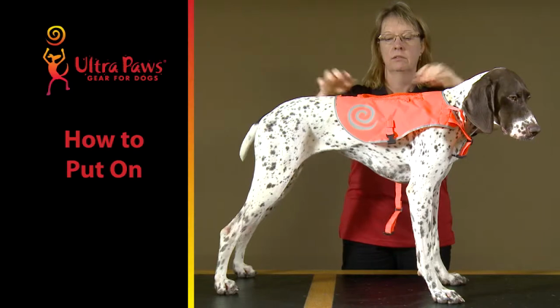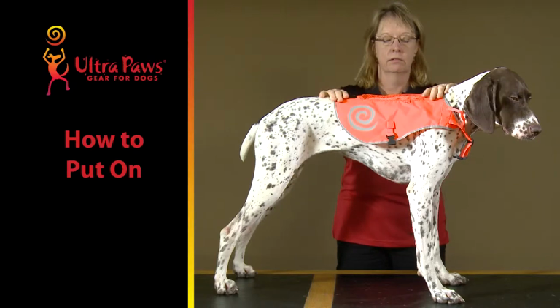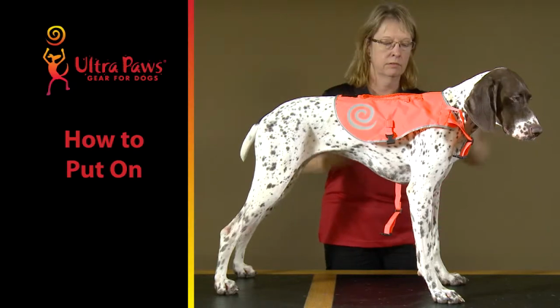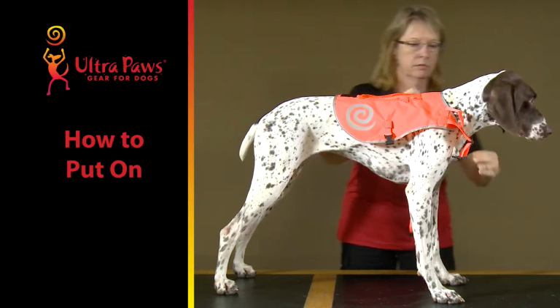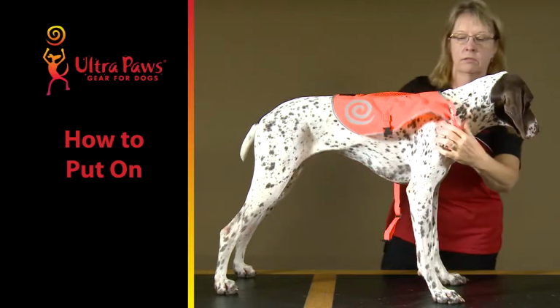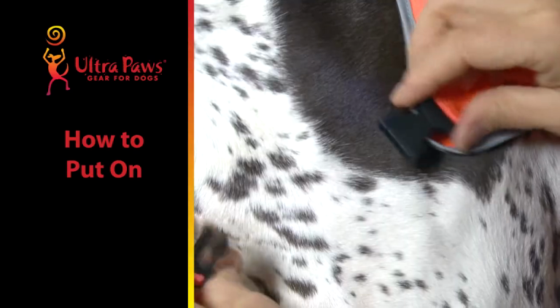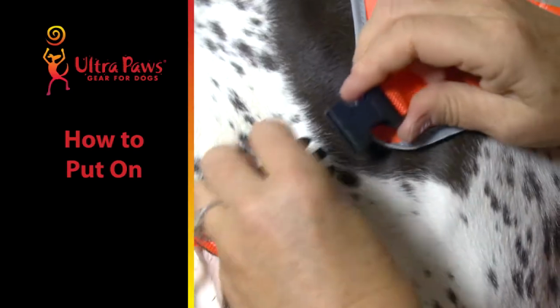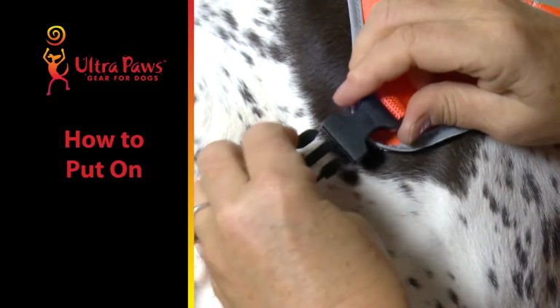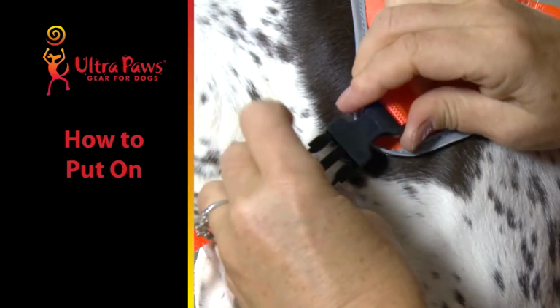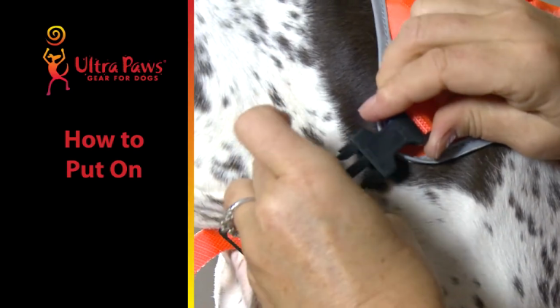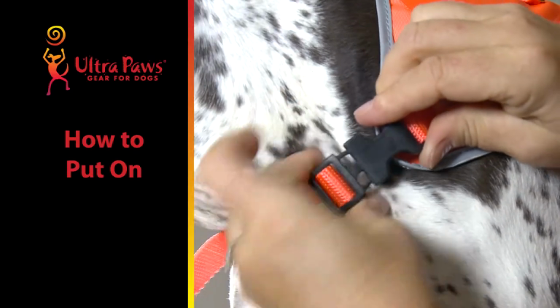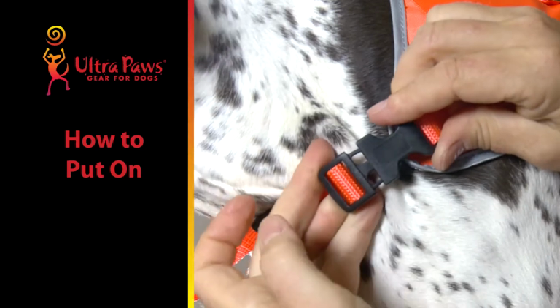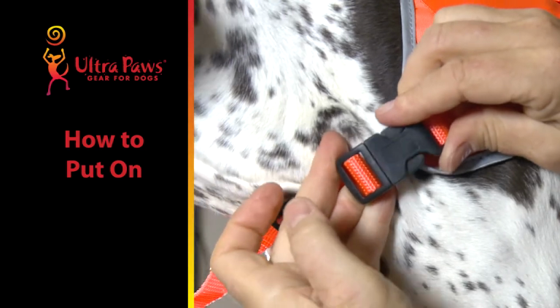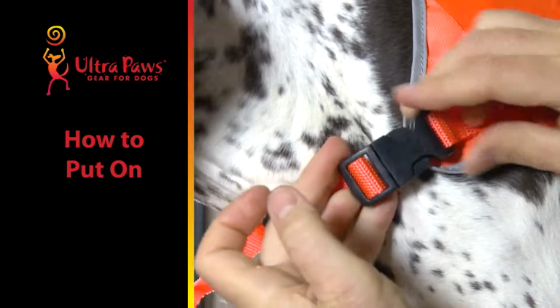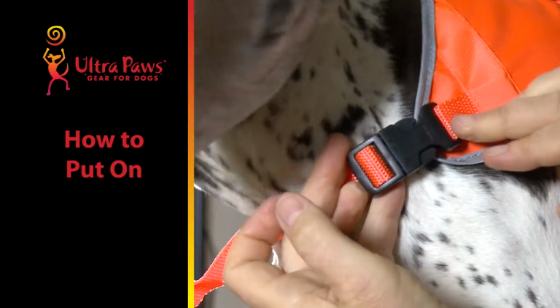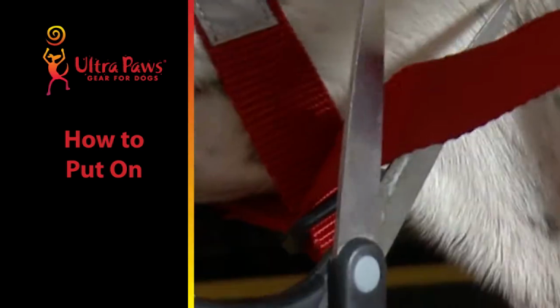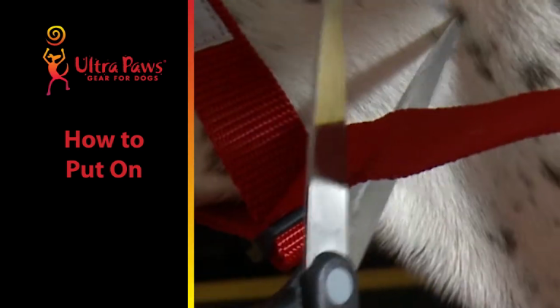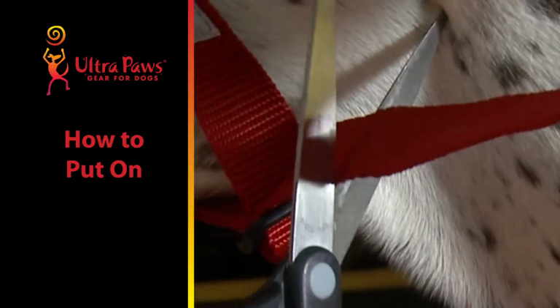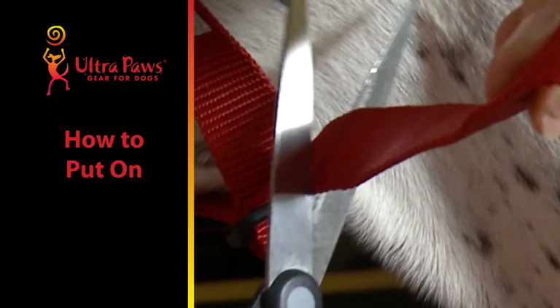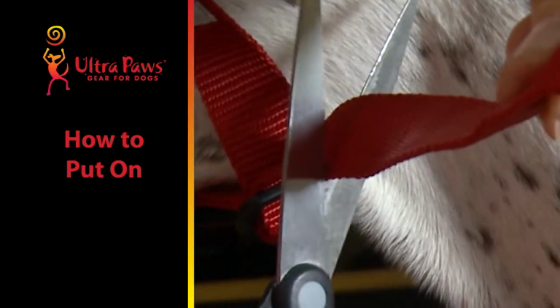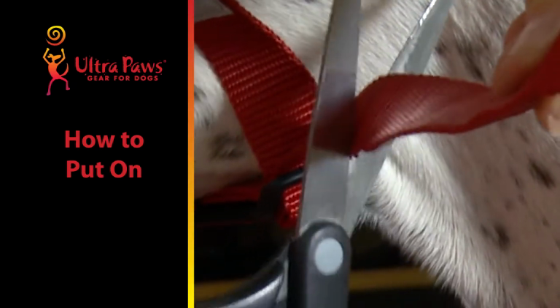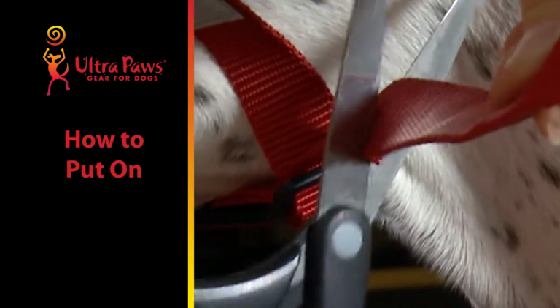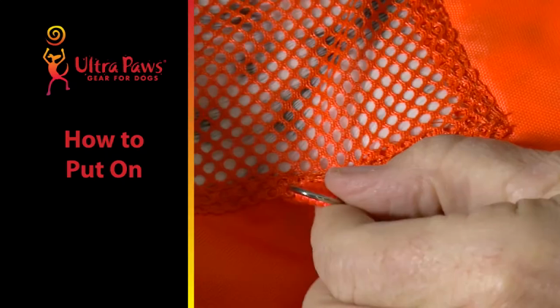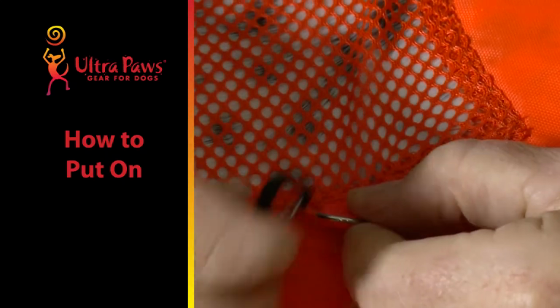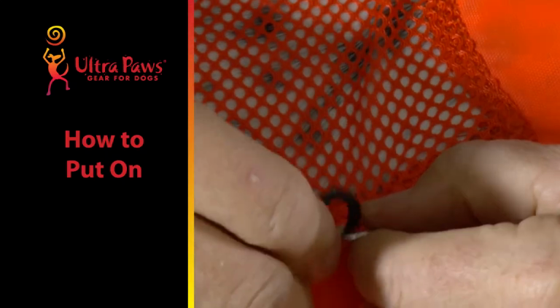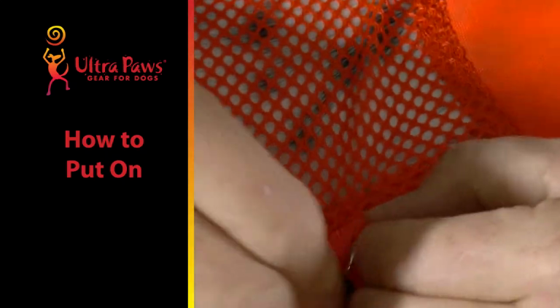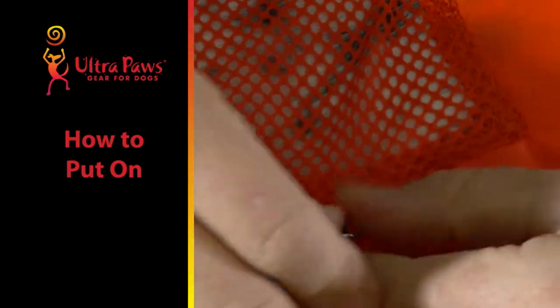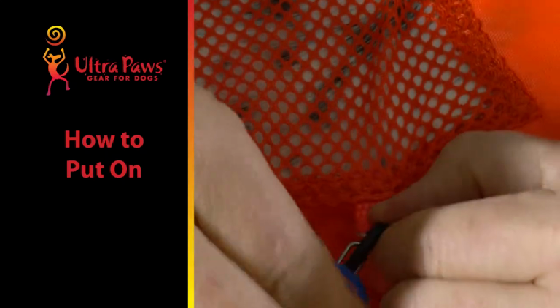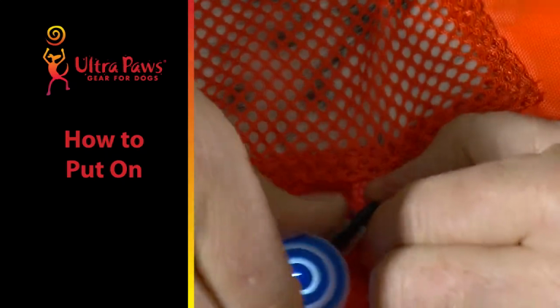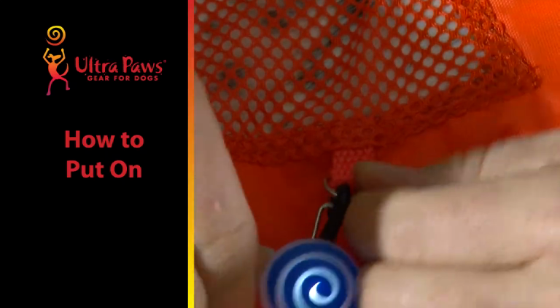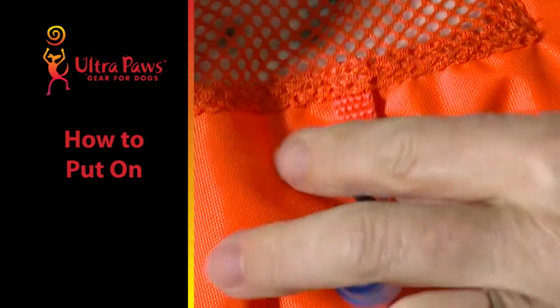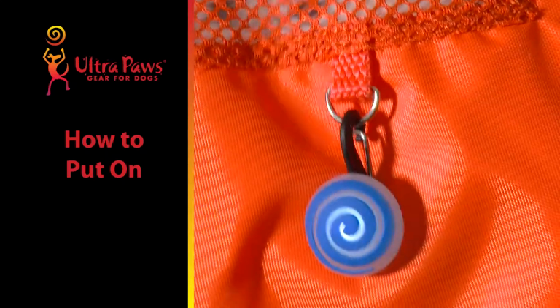Simply lay the vest on the dog's back, adjust and close the snaps. Cut off any excess webbing and seal the end of the webbing with a lighter to avoid fraying. D-rings on both sides can be used to add a clip light, which is purchased separately.